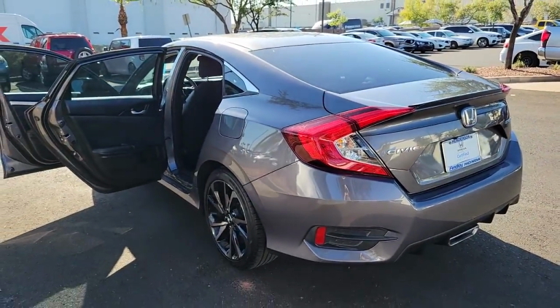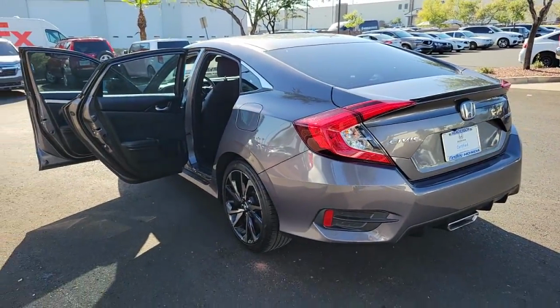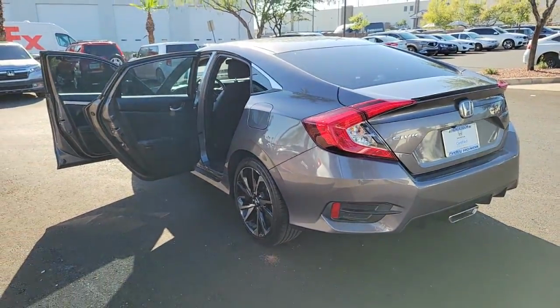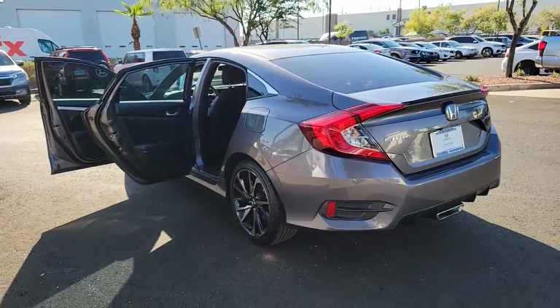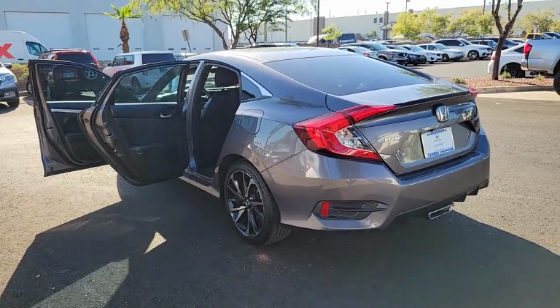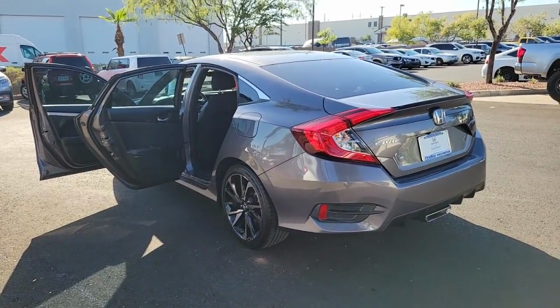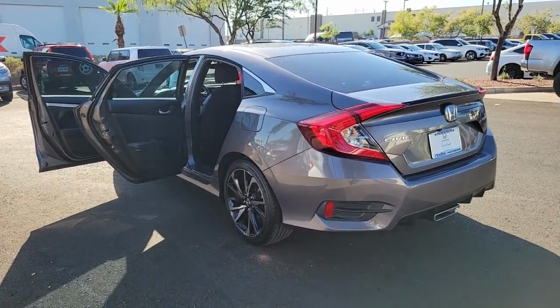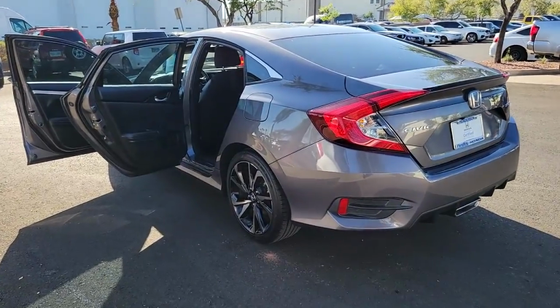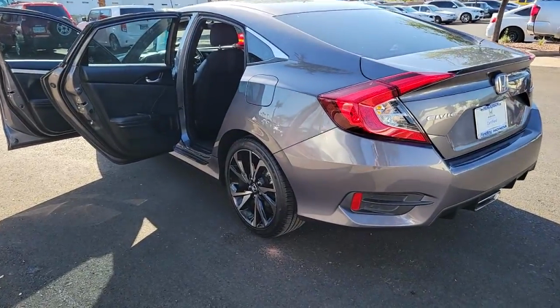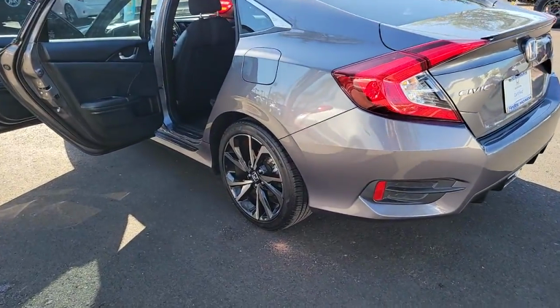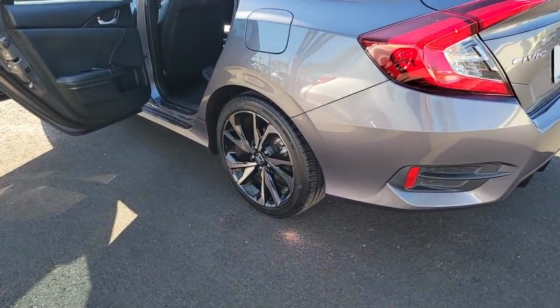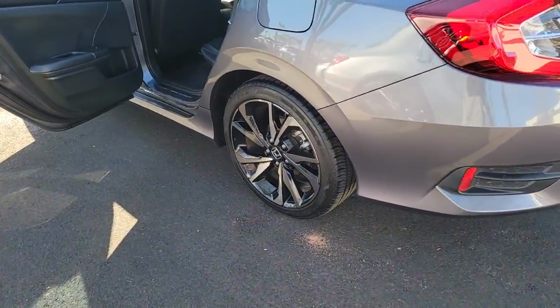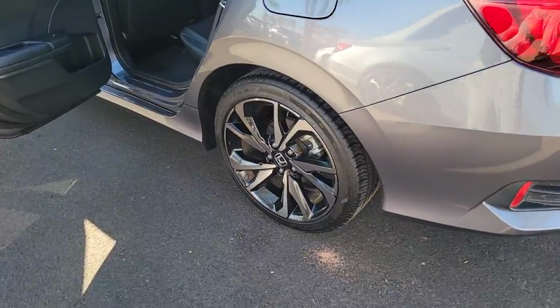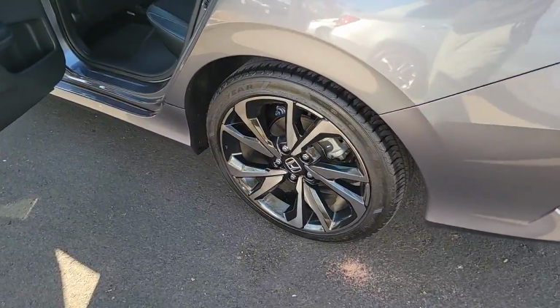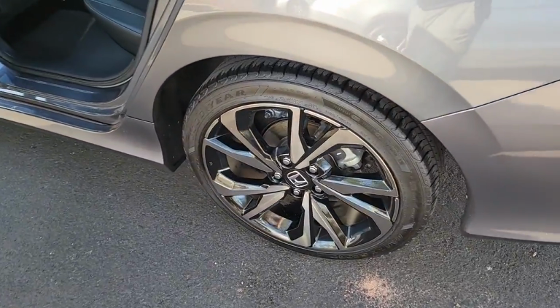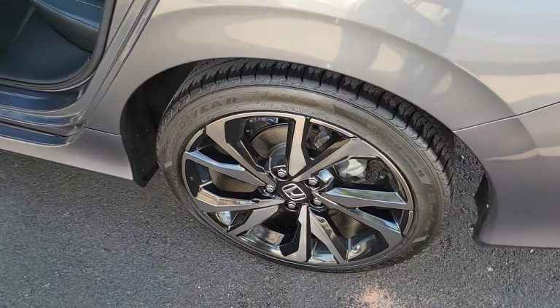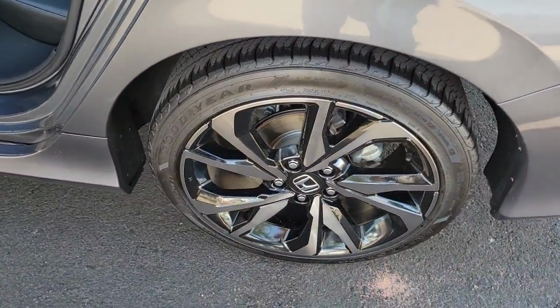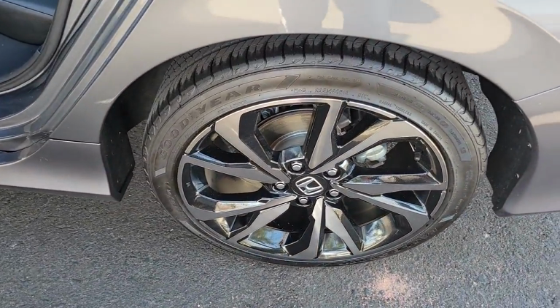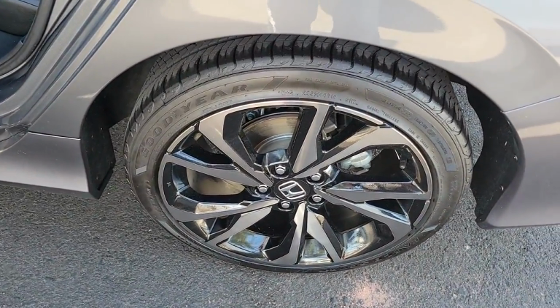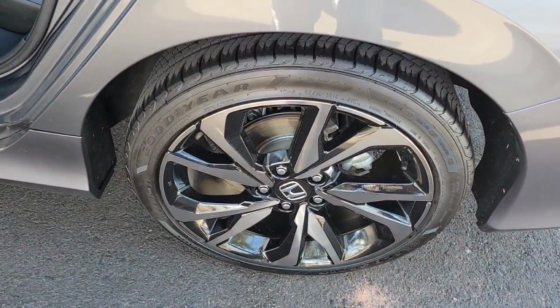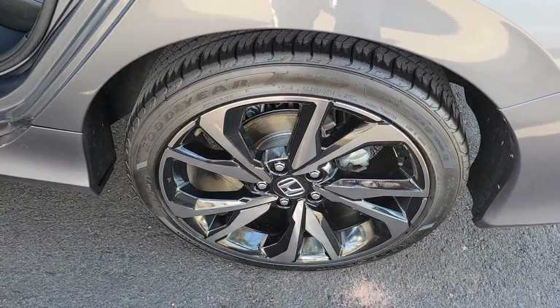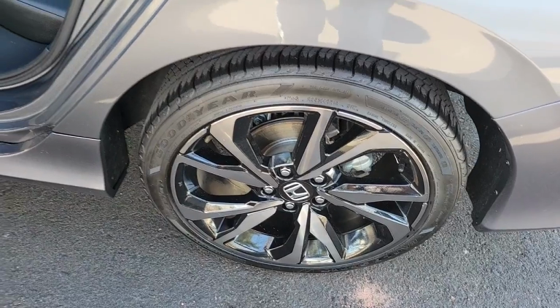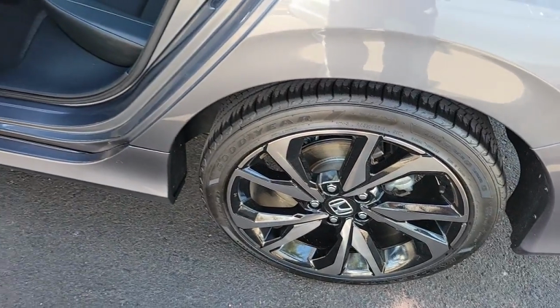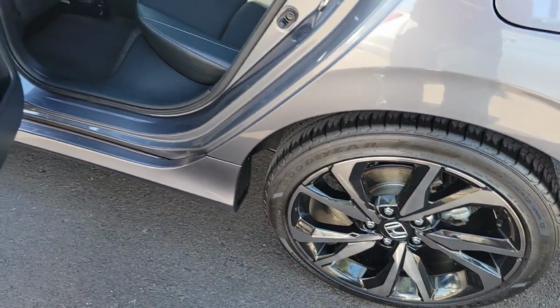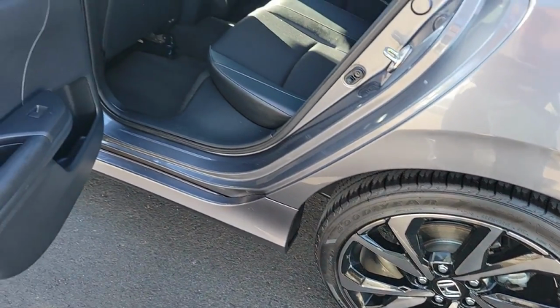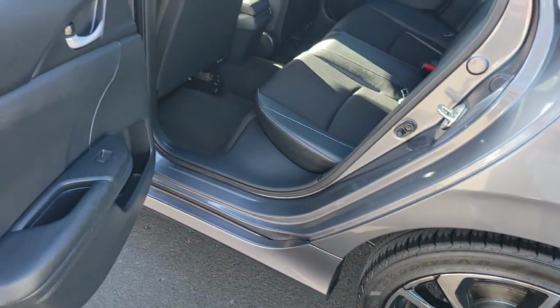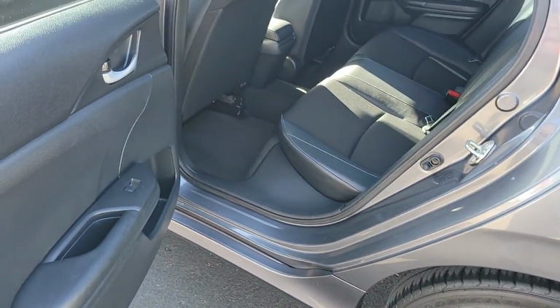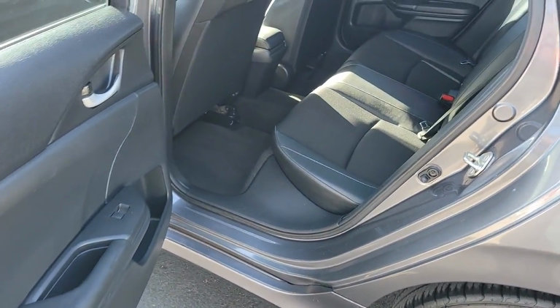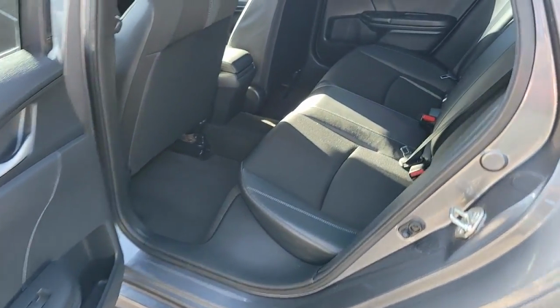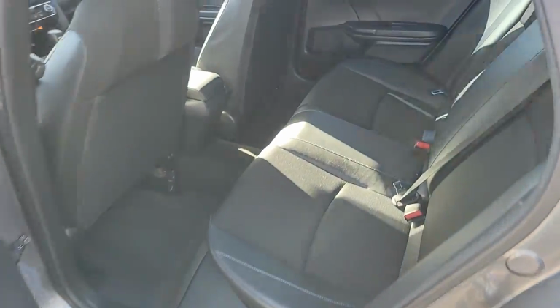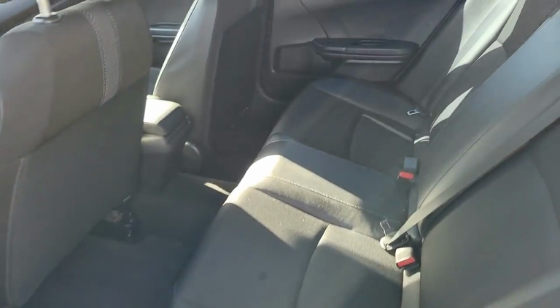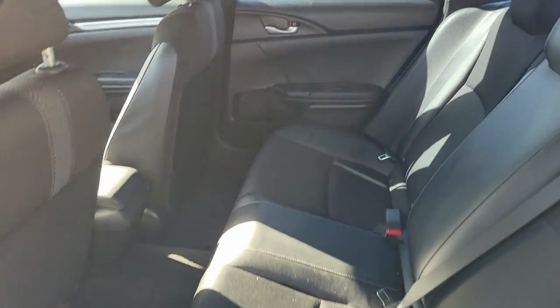These are just some of the great options this vehicle comes with: backup camera, tire pressure monitoring system. Don't settle. Get into the automotive icon that has earned its reputation for excellence over and over again. Drive the Honda Civic Sedan.